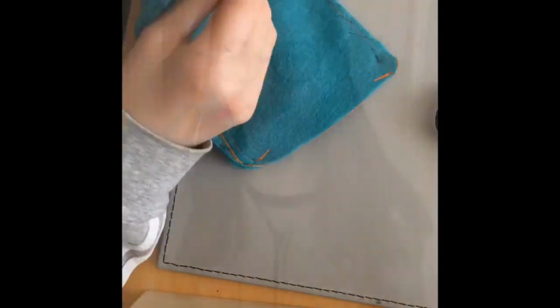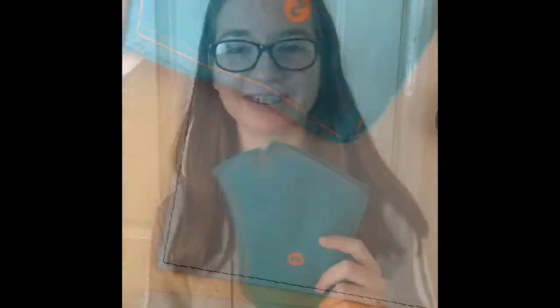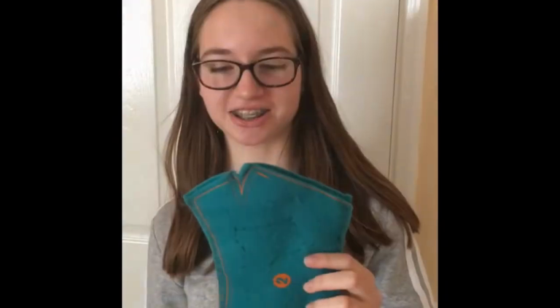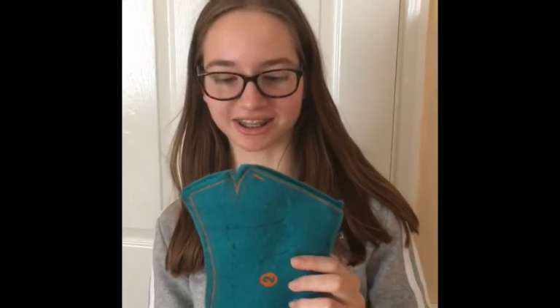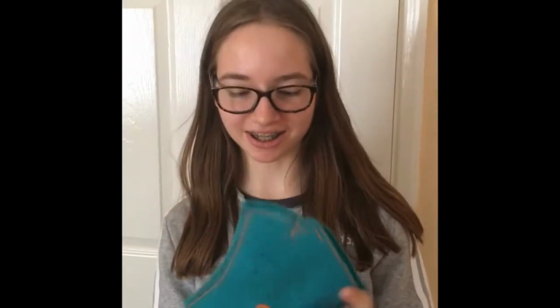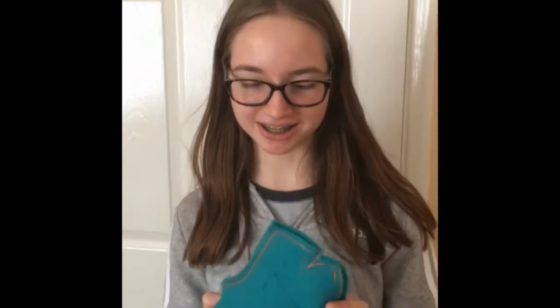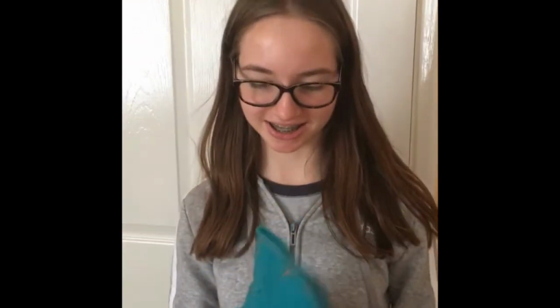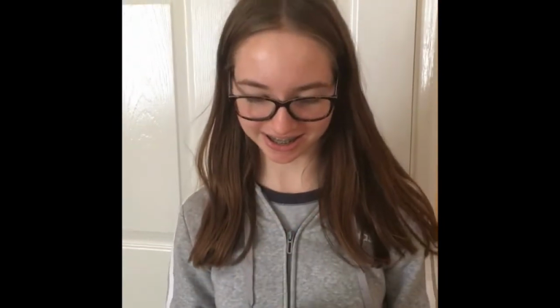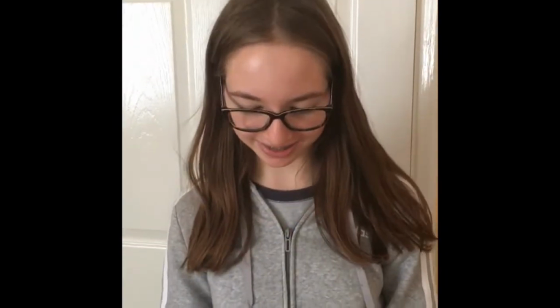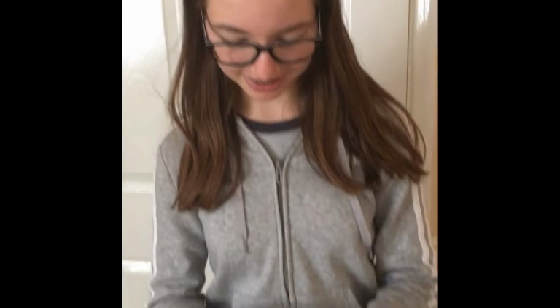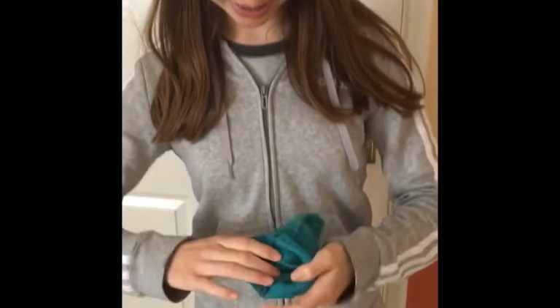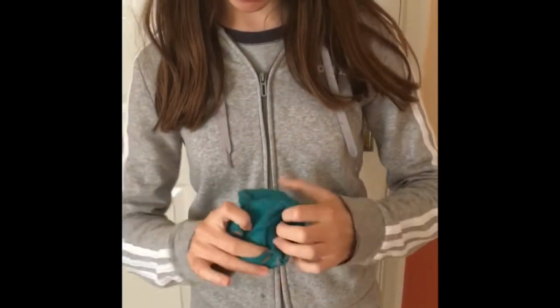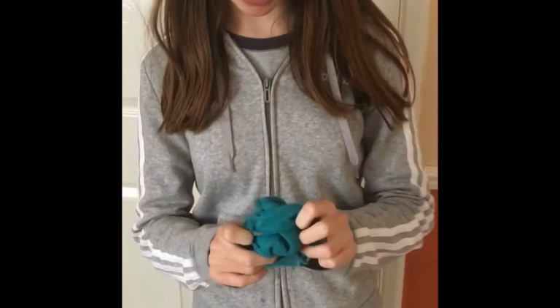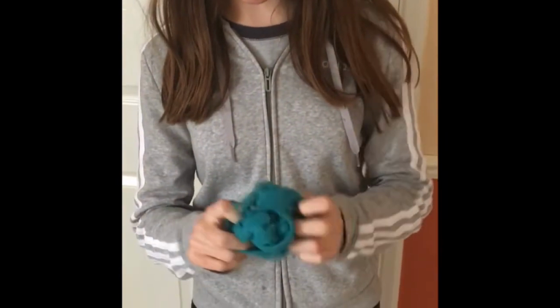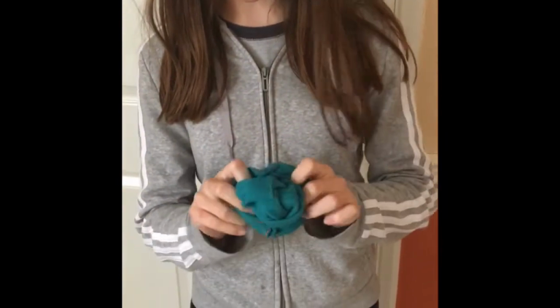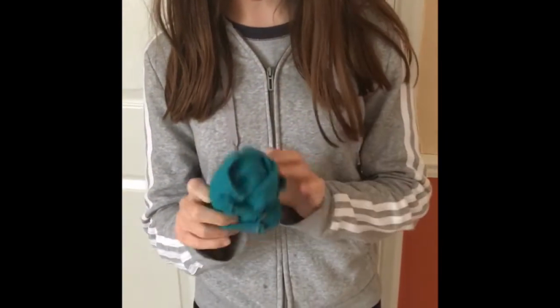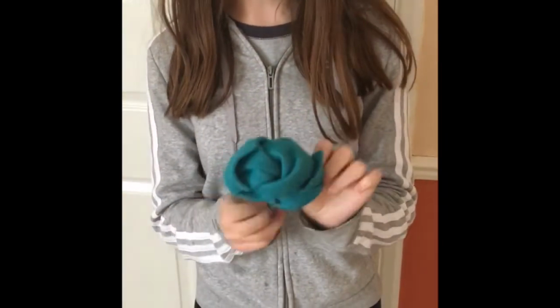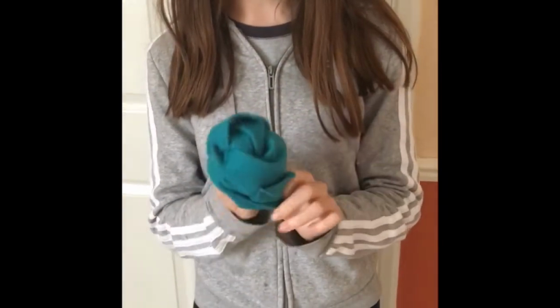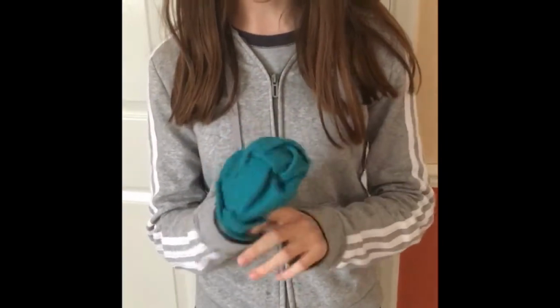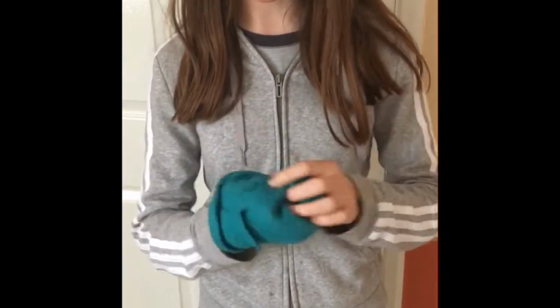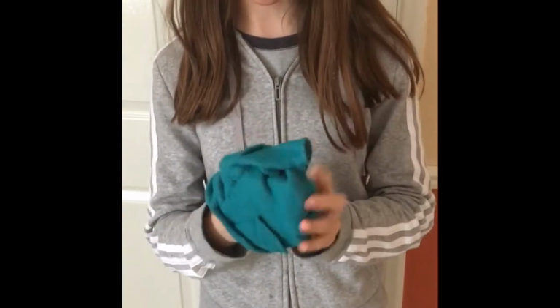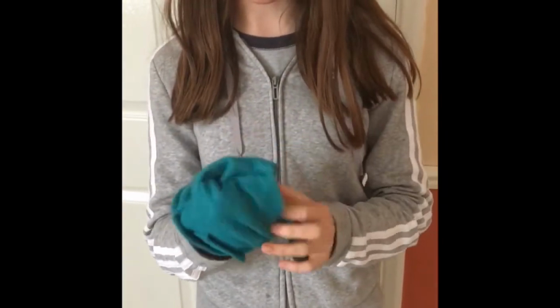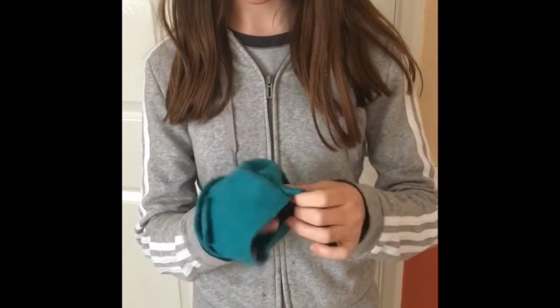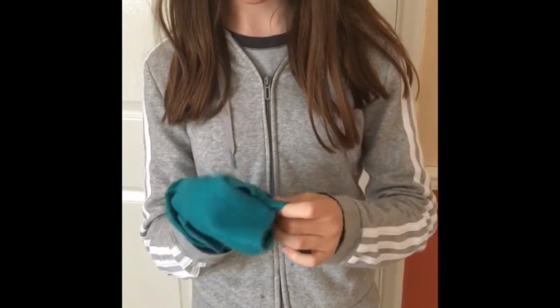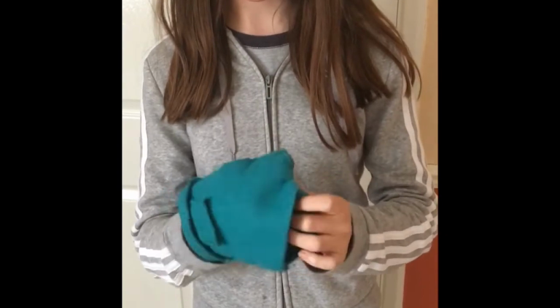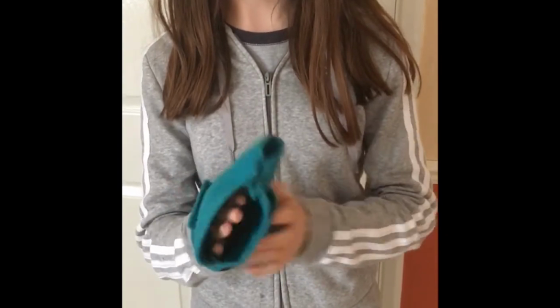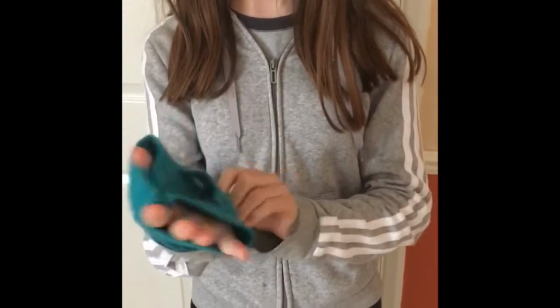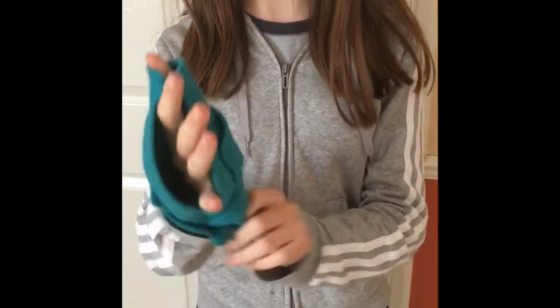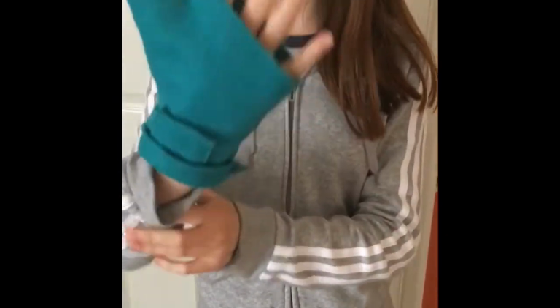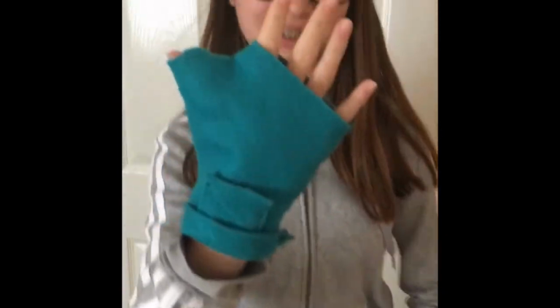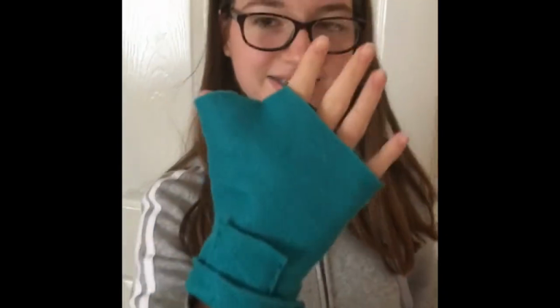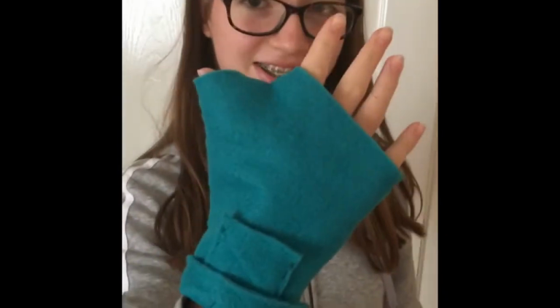Now I've finished sewing the glove, I can turn it inside out. And this is the finished glove.